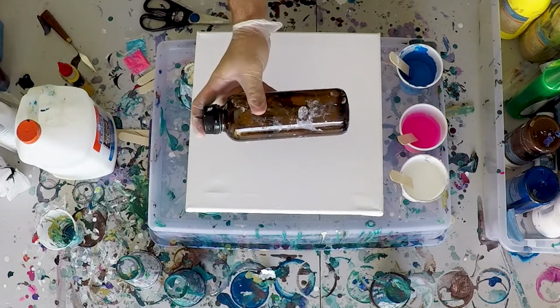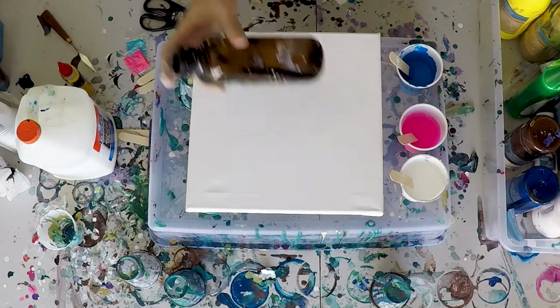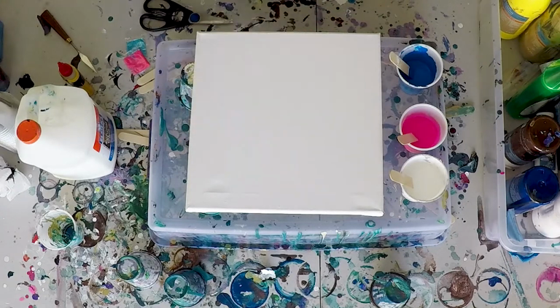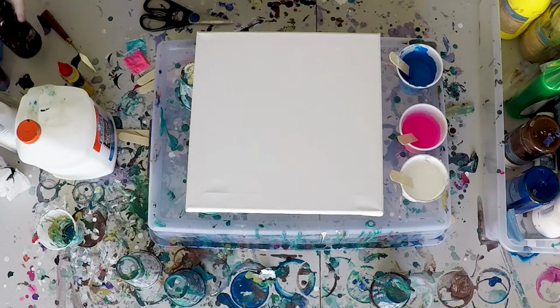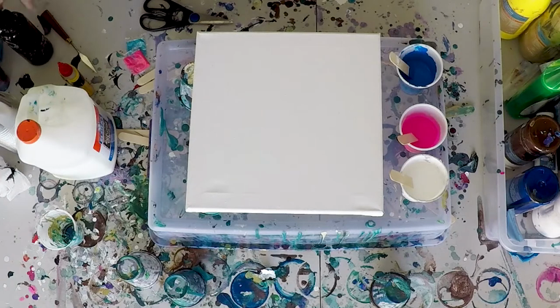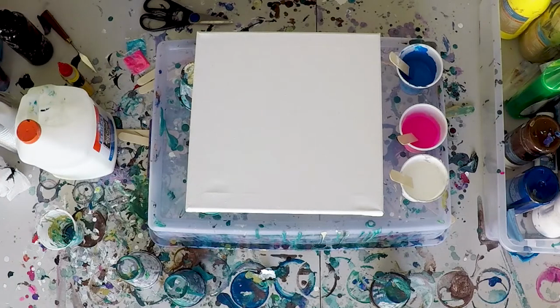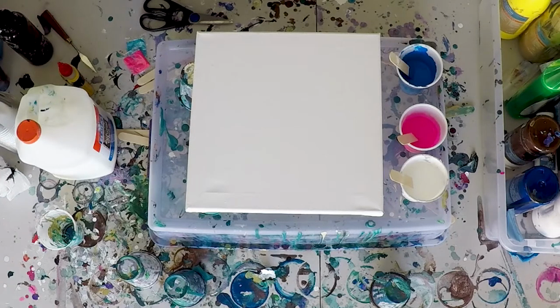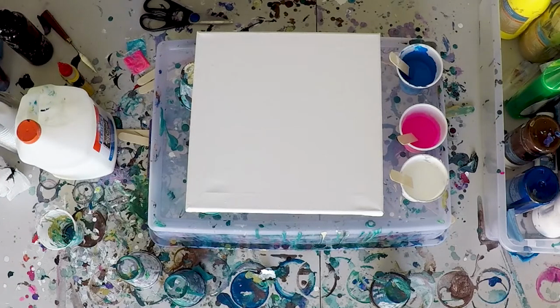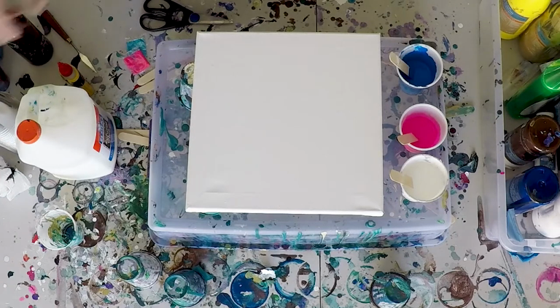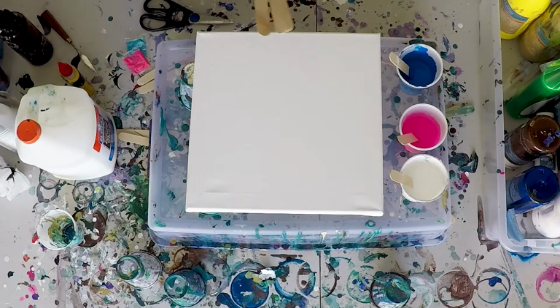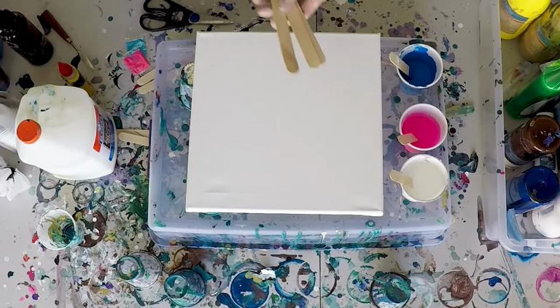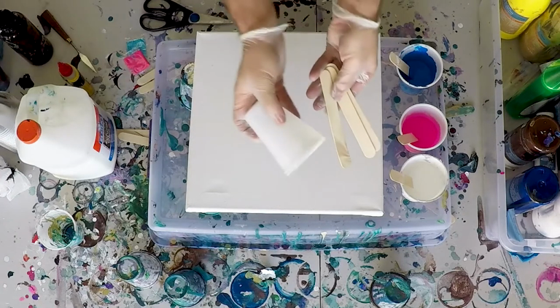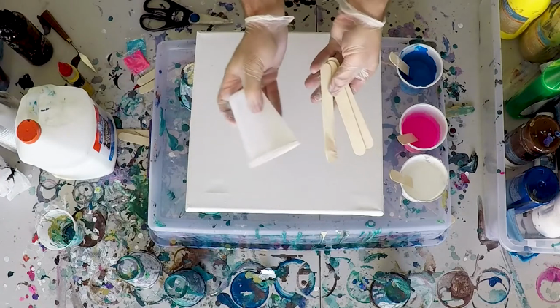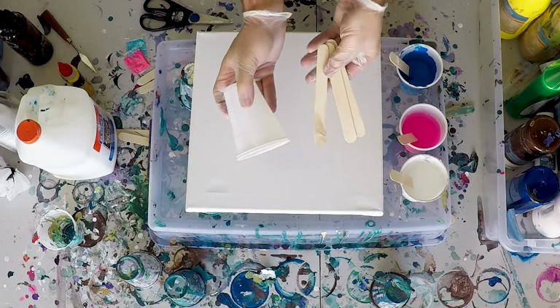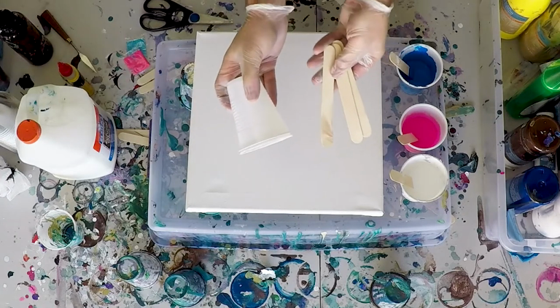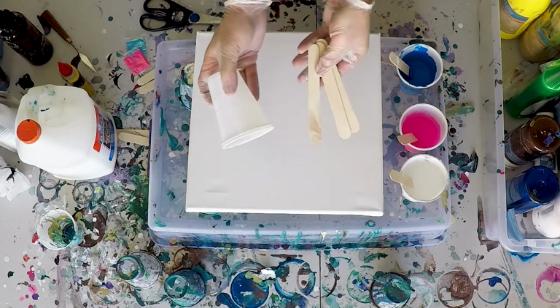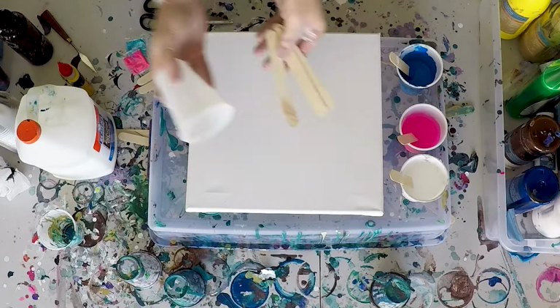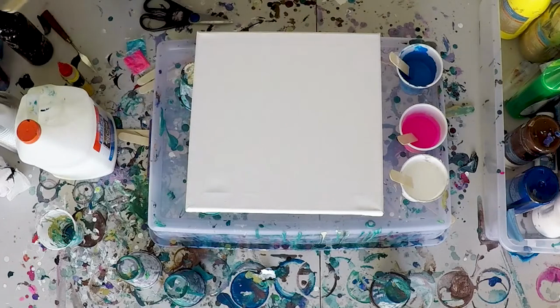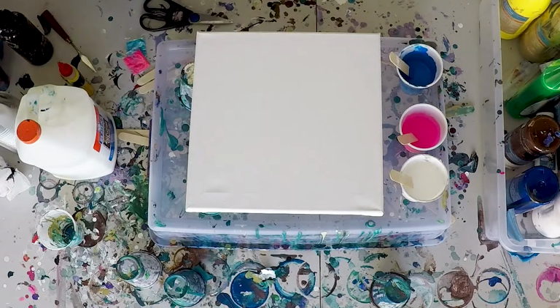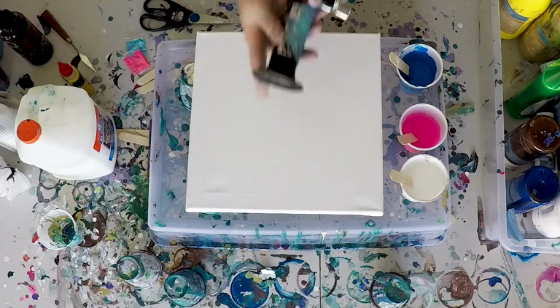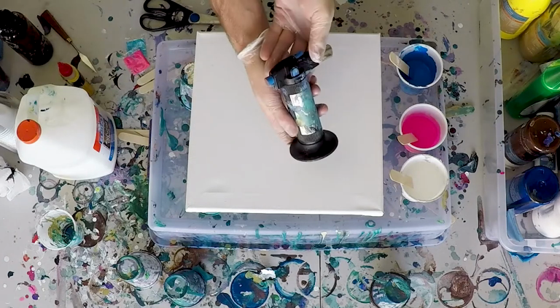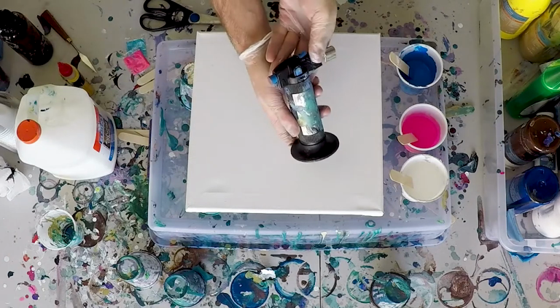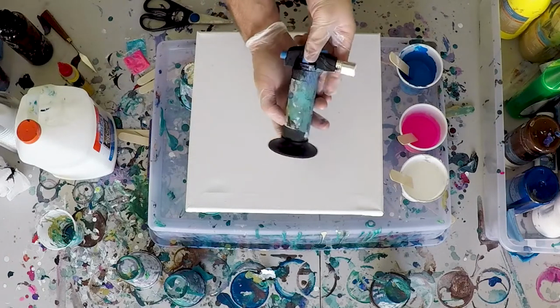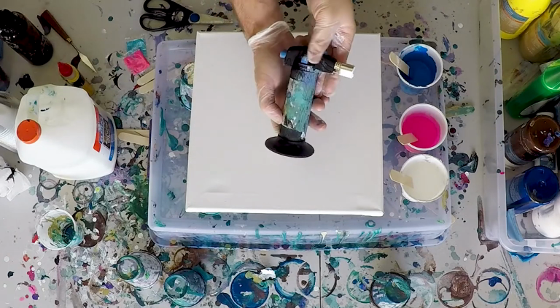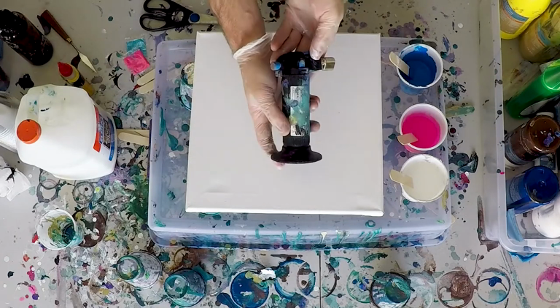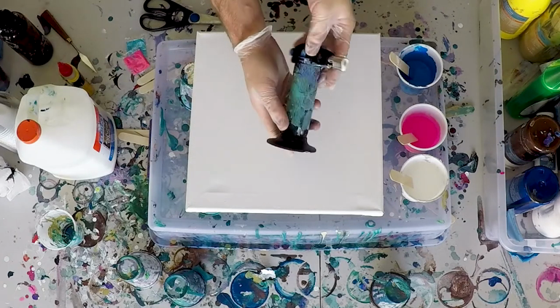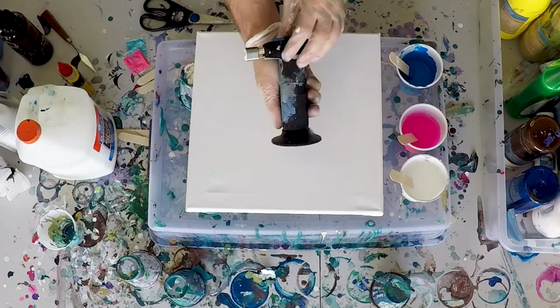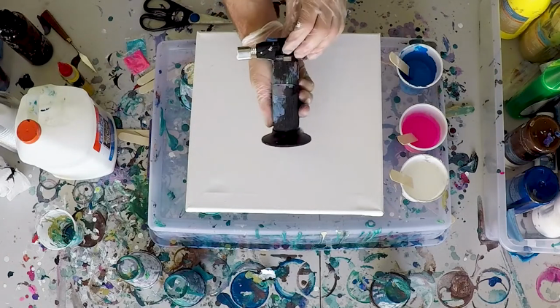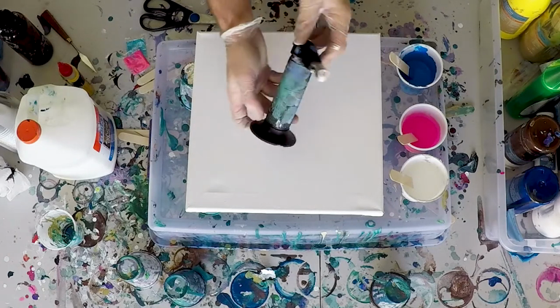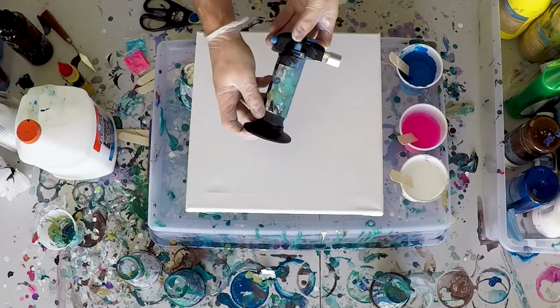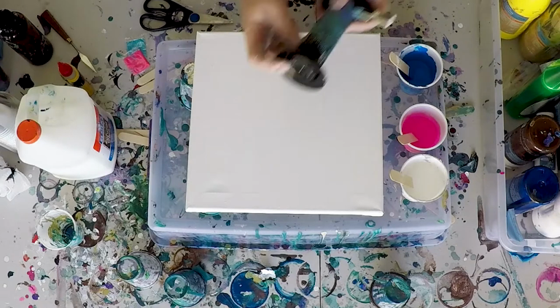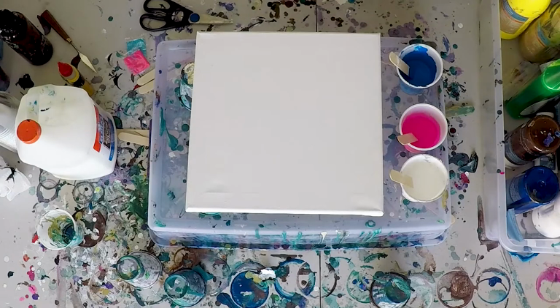We're also gonna need a couple of popsicle sticks and some cups for mixing and stirring. And though not required, I will be using a blowtorch to enhance and make some cells rise to the top.